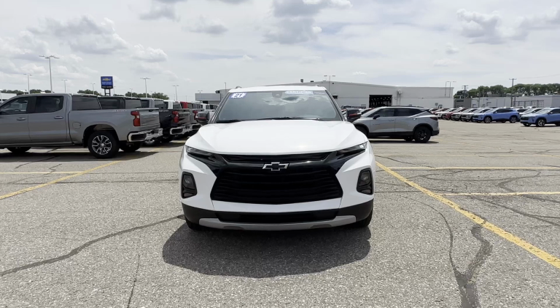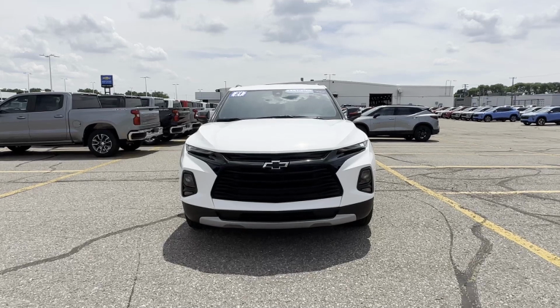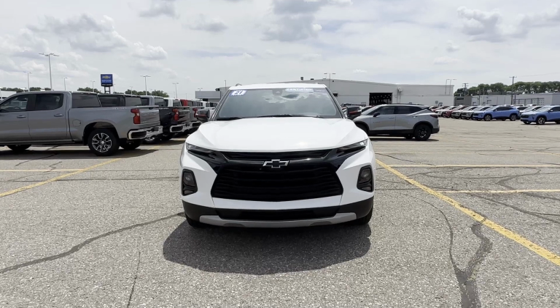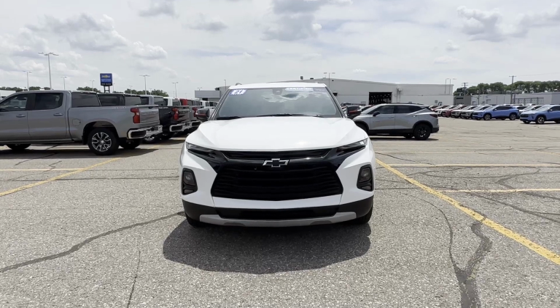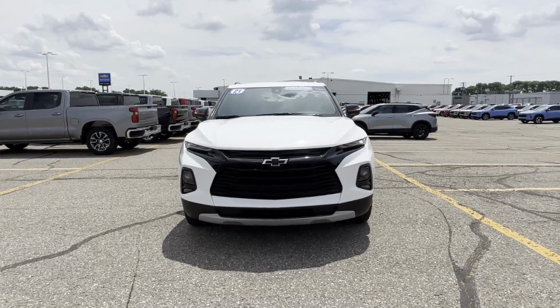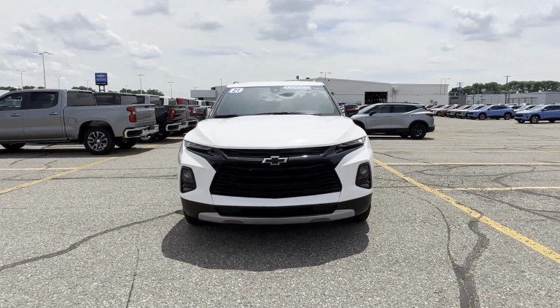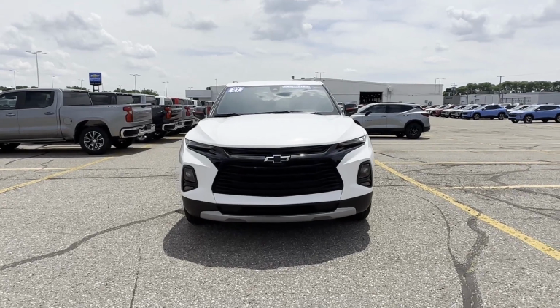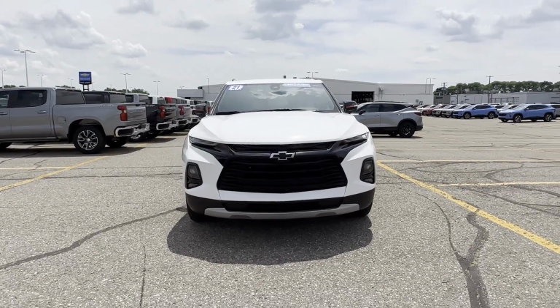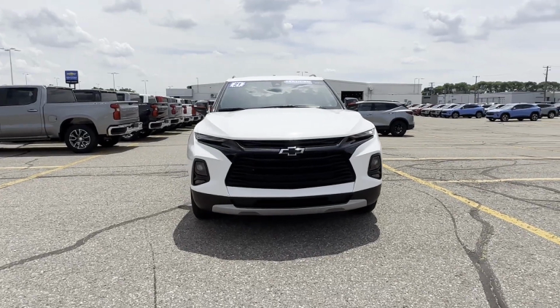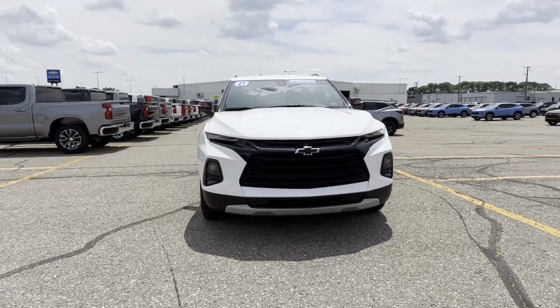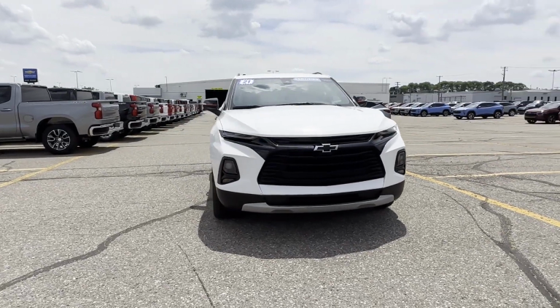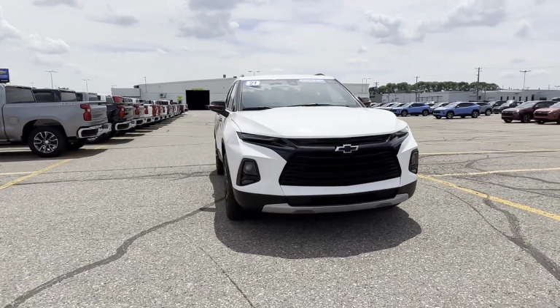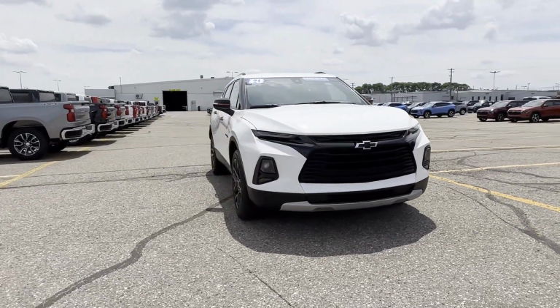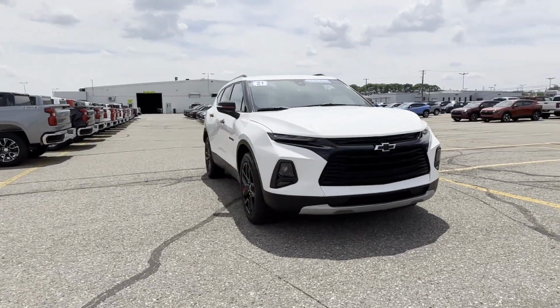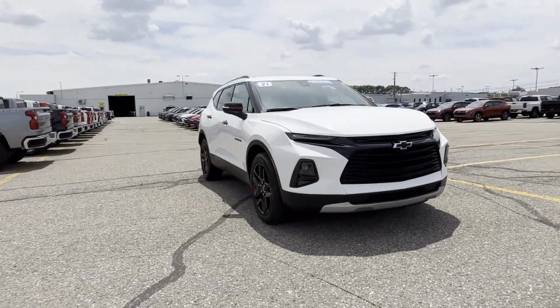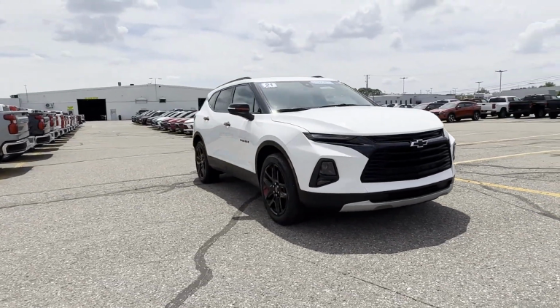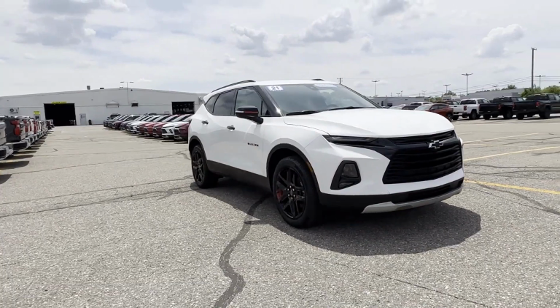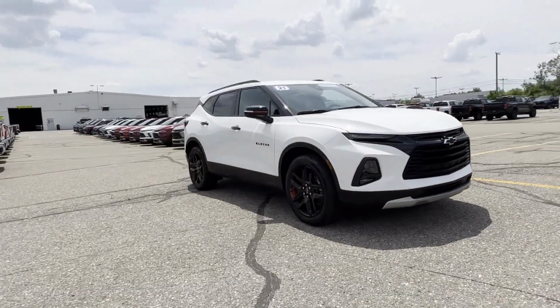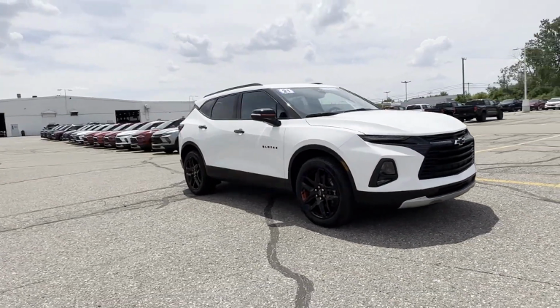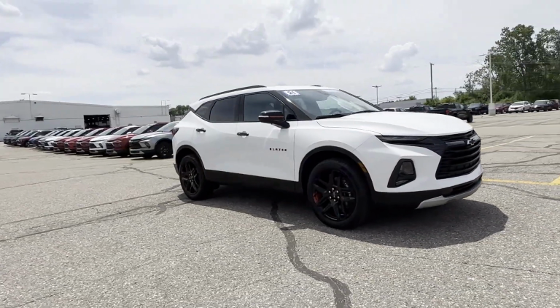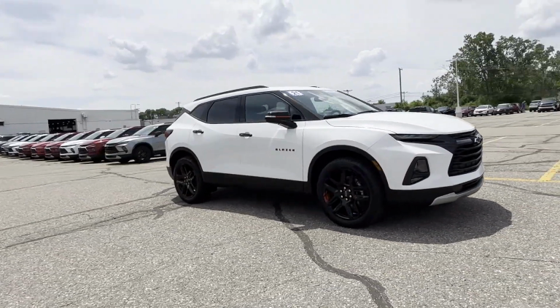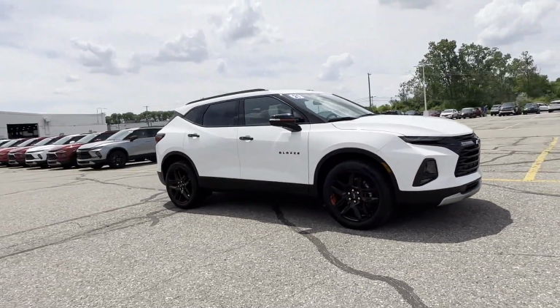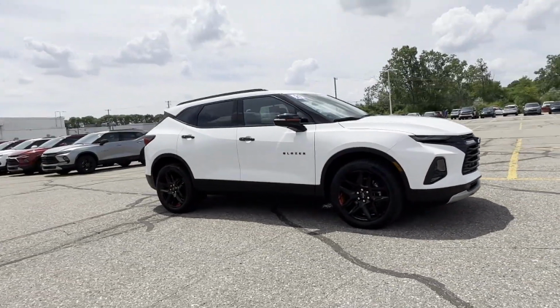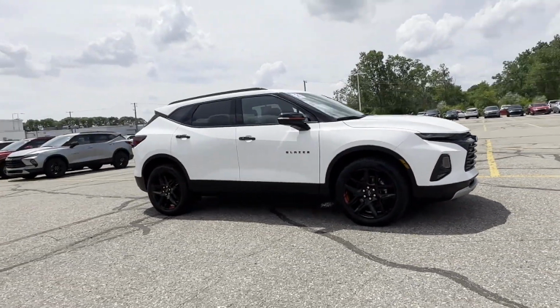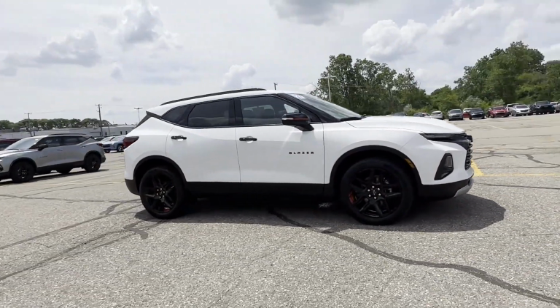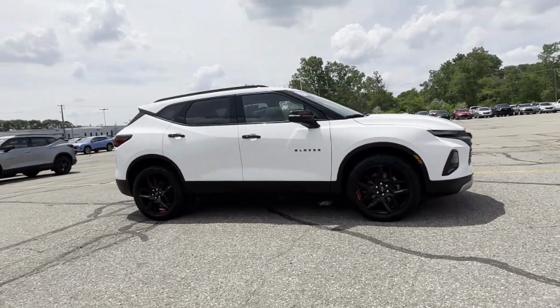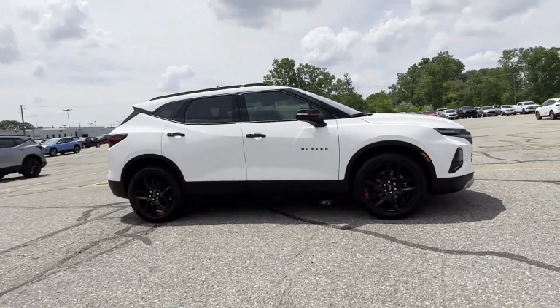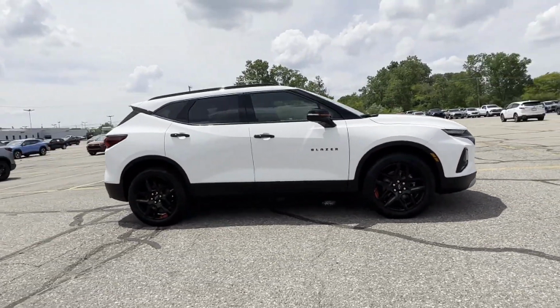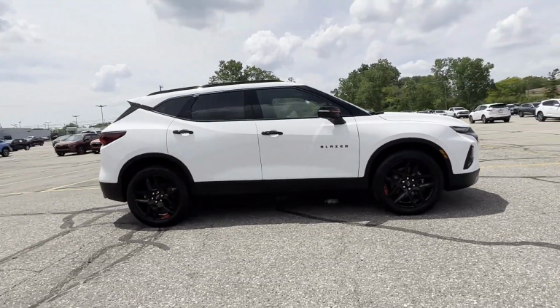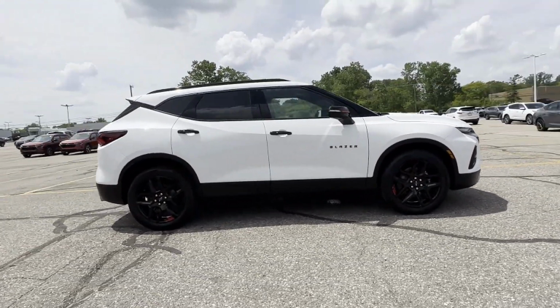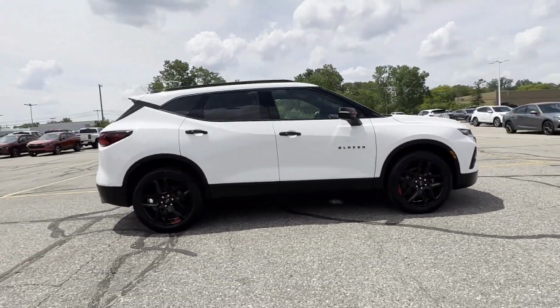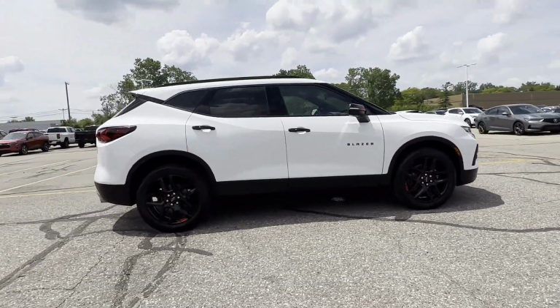2021 Chevrolet Blazer. With less than 23,000 miles on the odometer, this SUV offers space as well as power and performance.